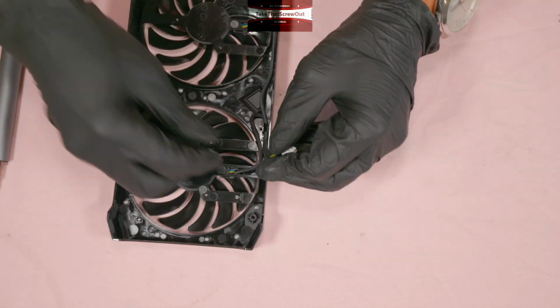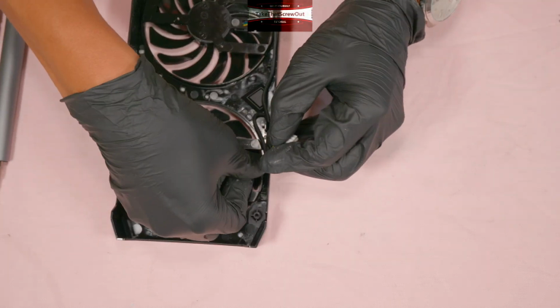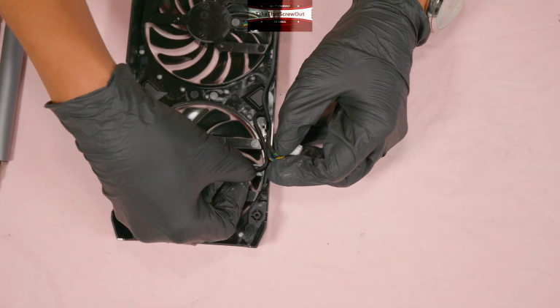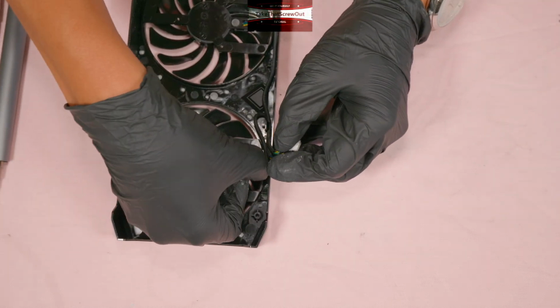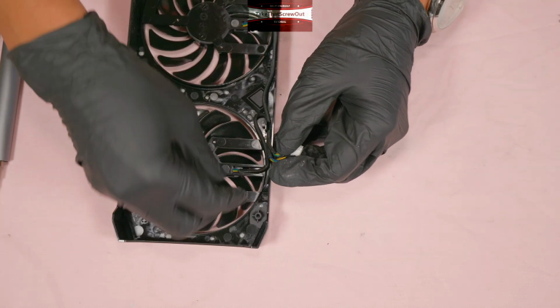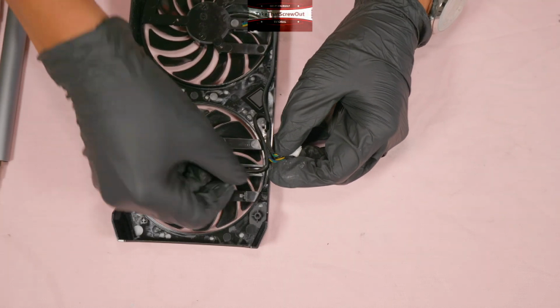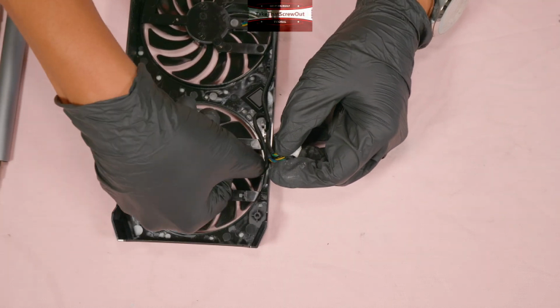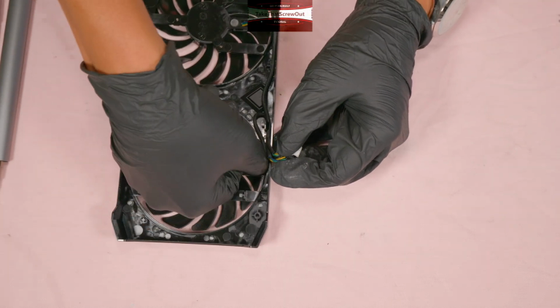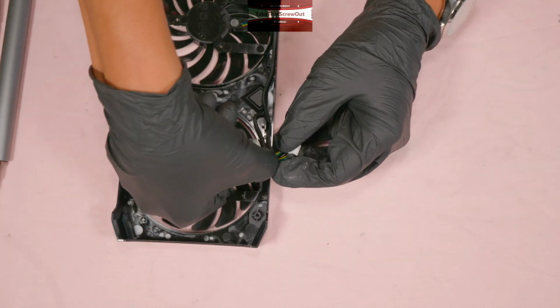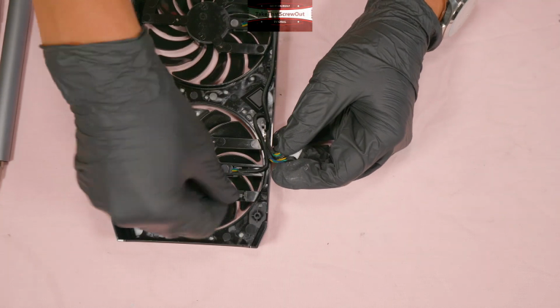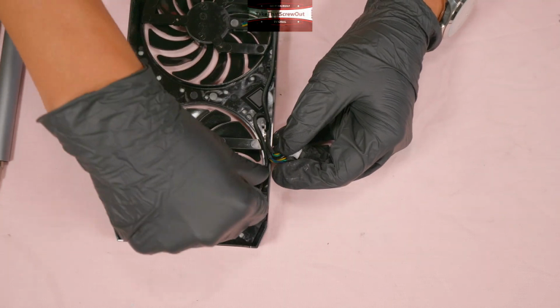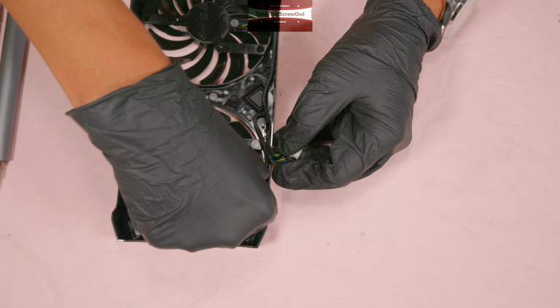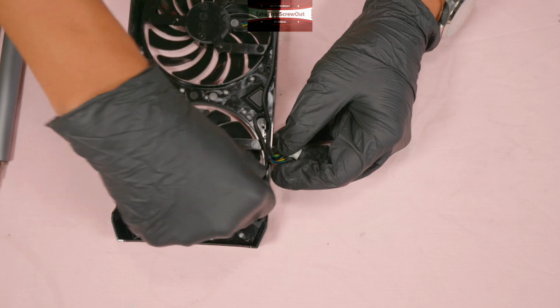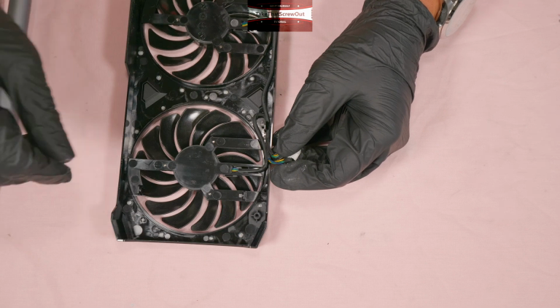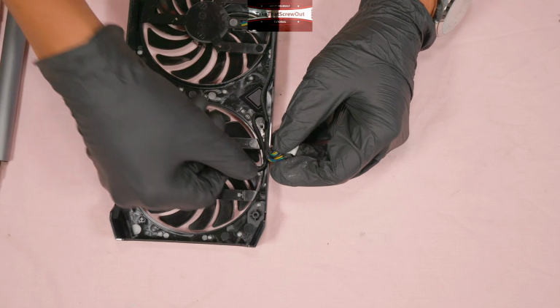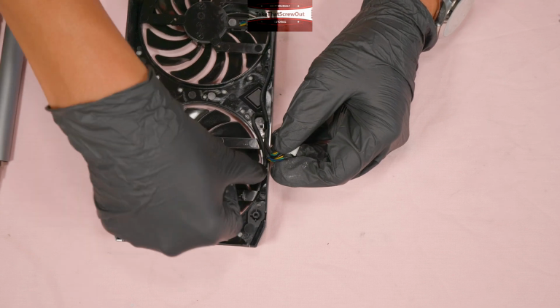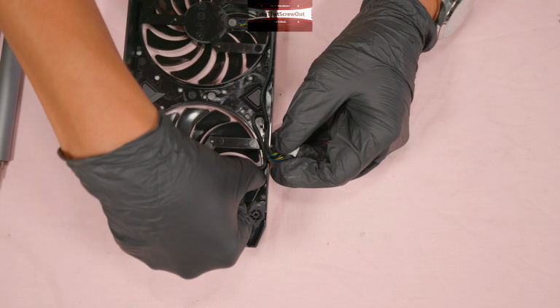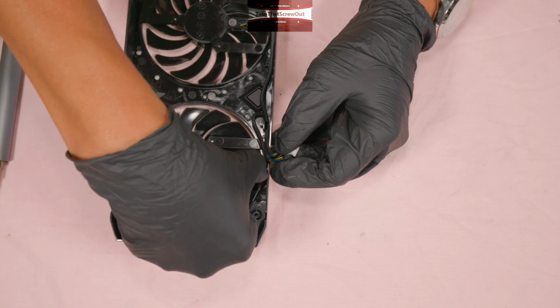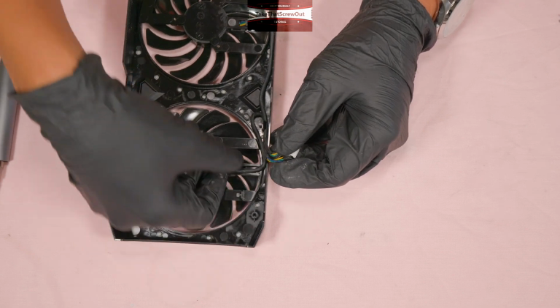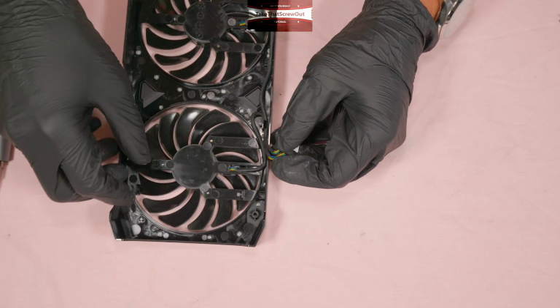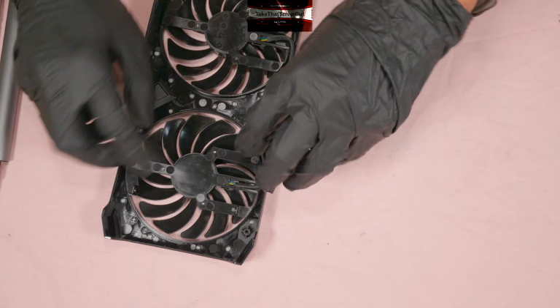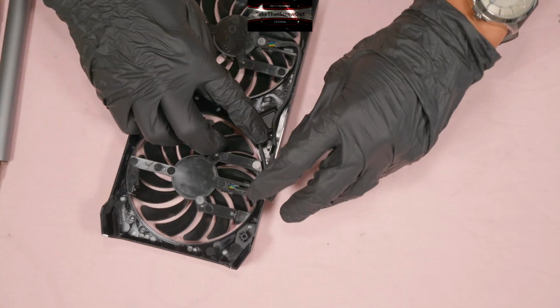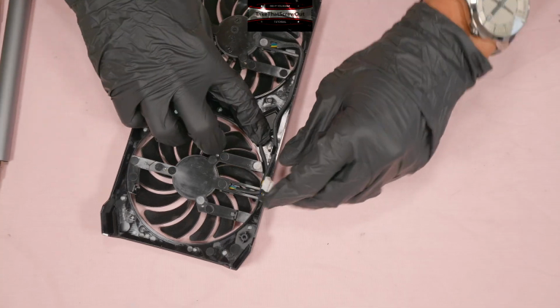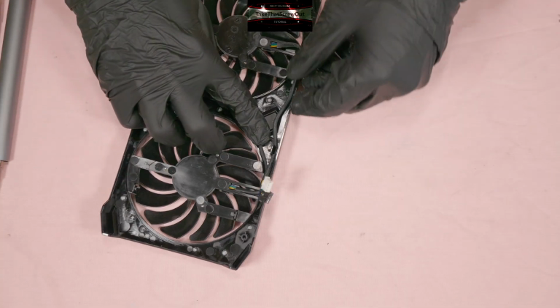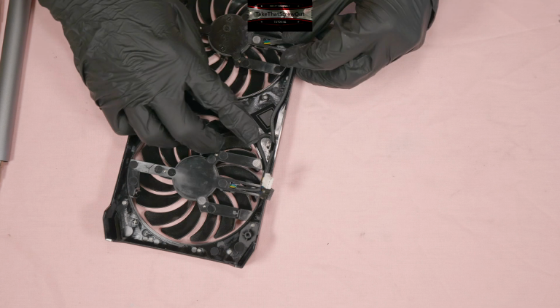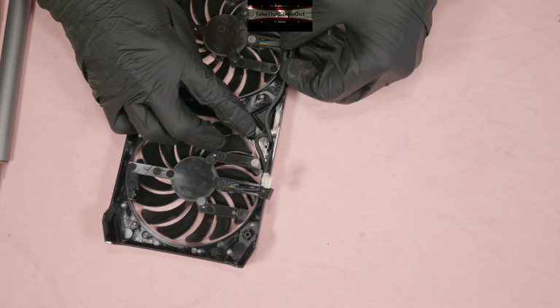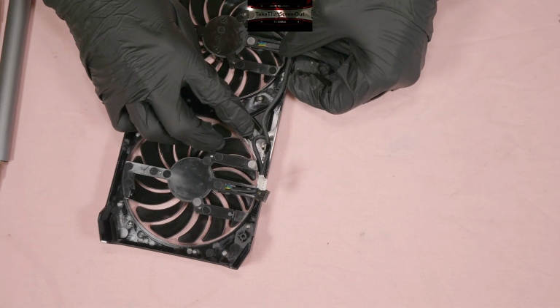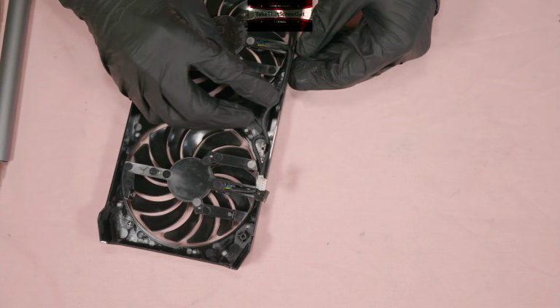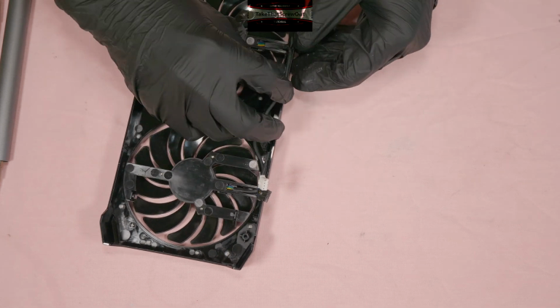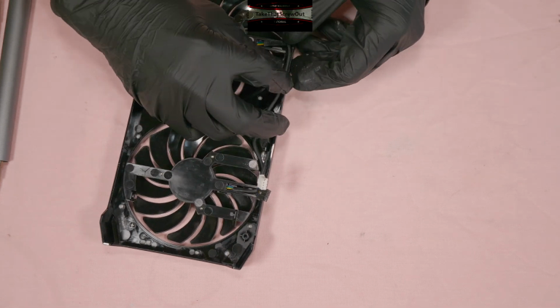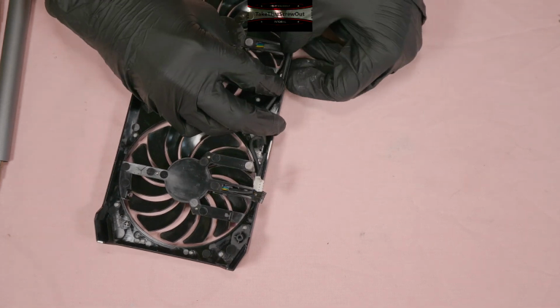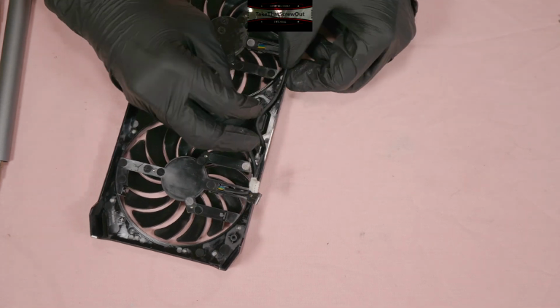Make sure the wire is tucked in so it can't cause any problems. This one is a little loose.